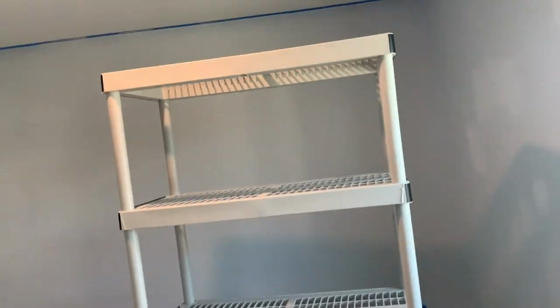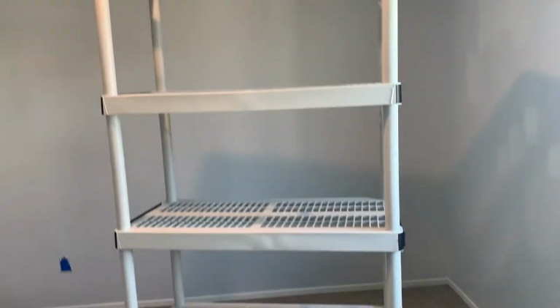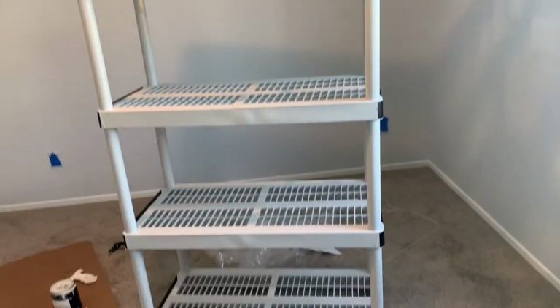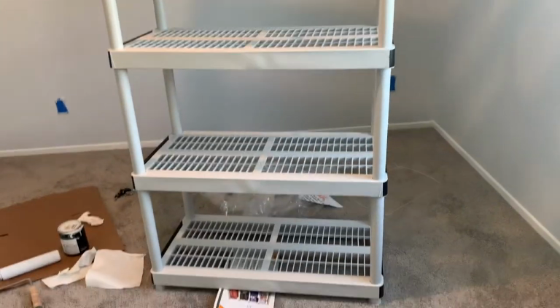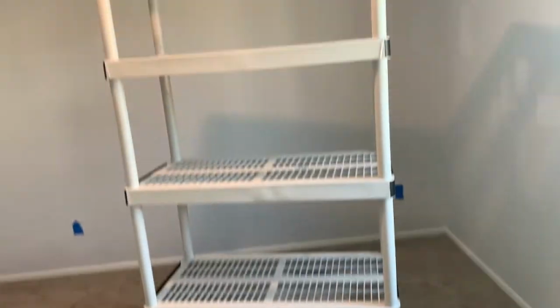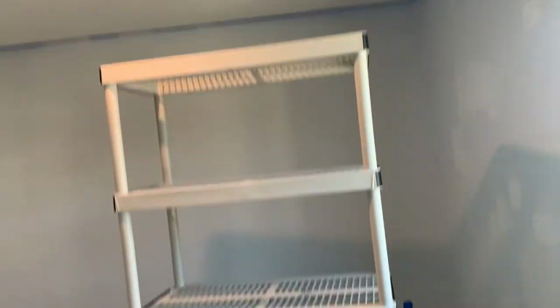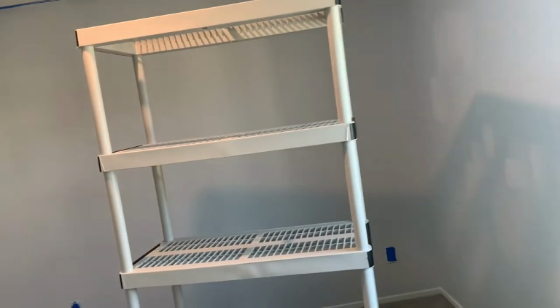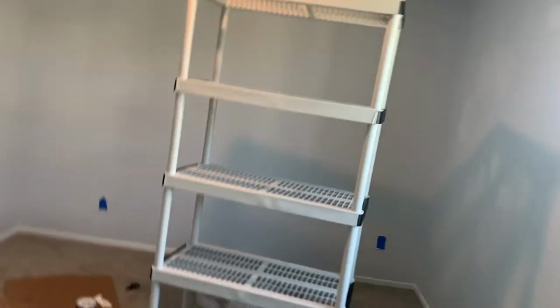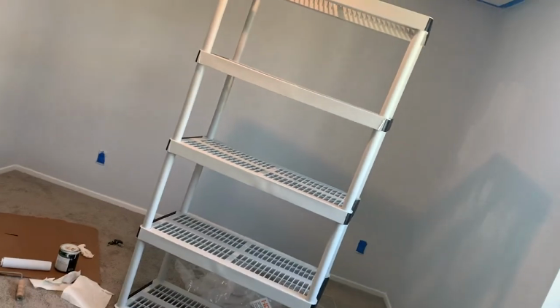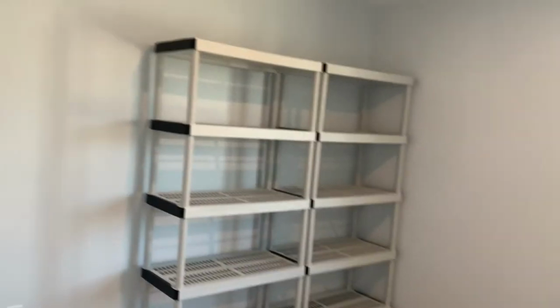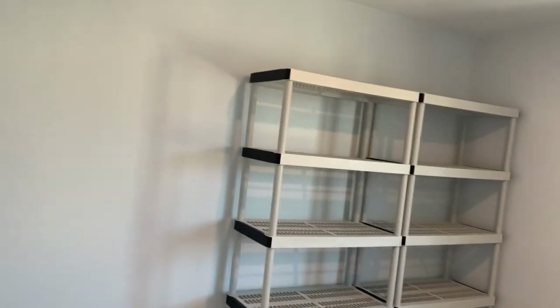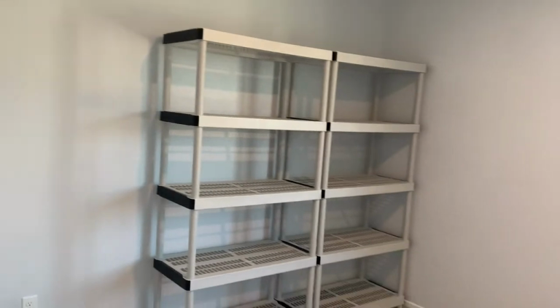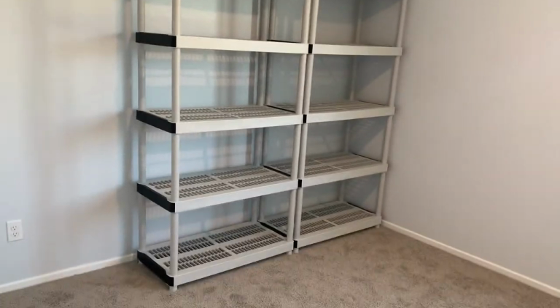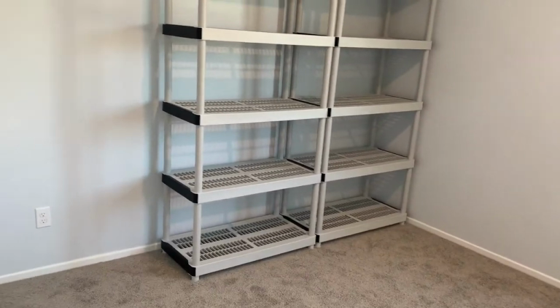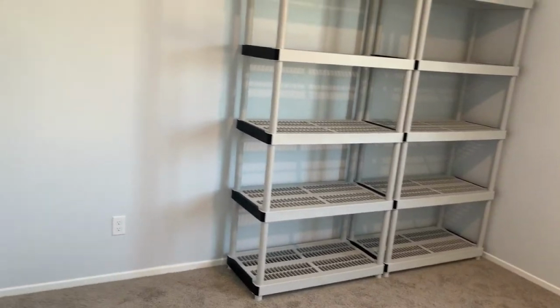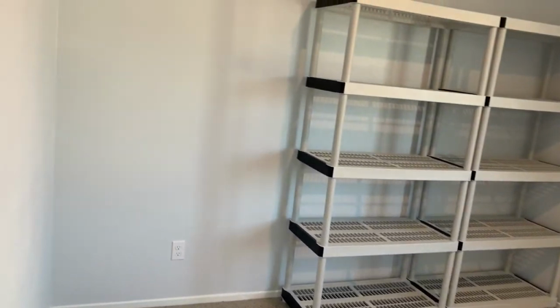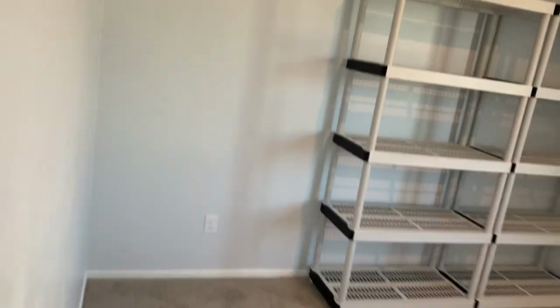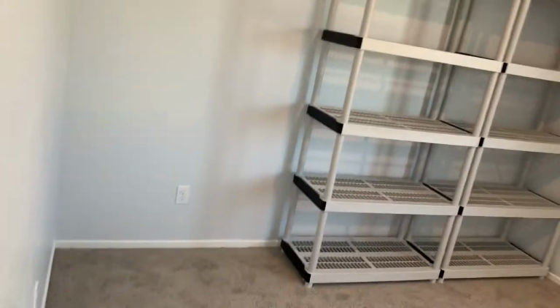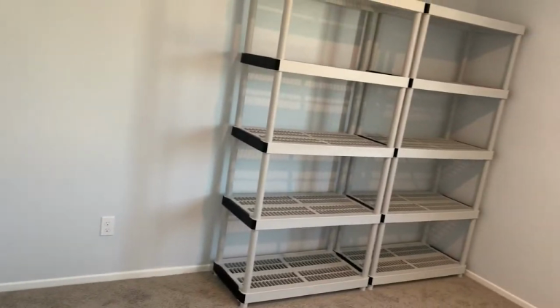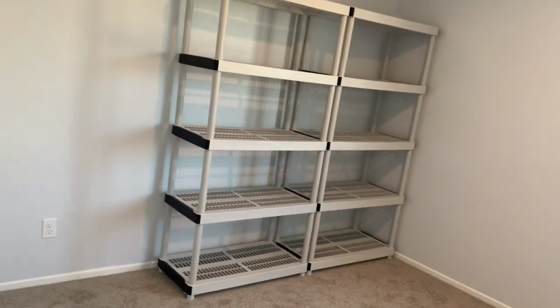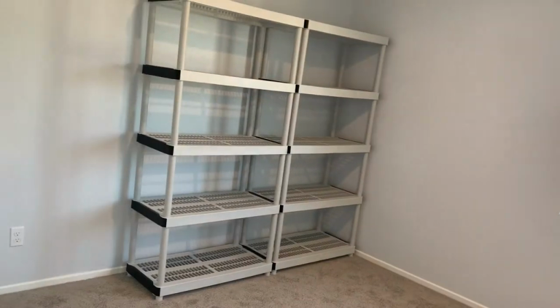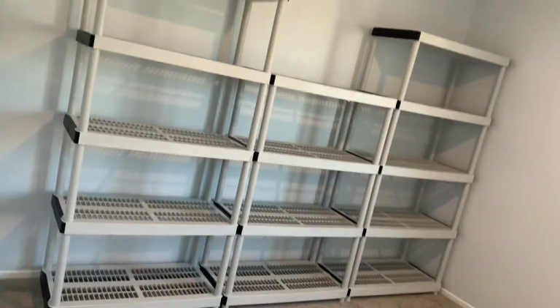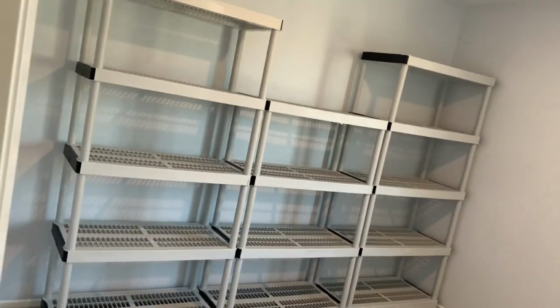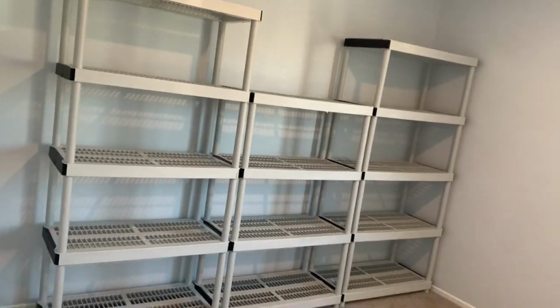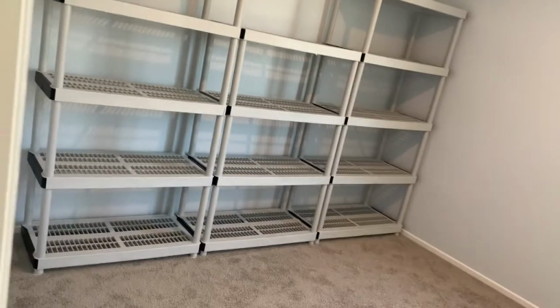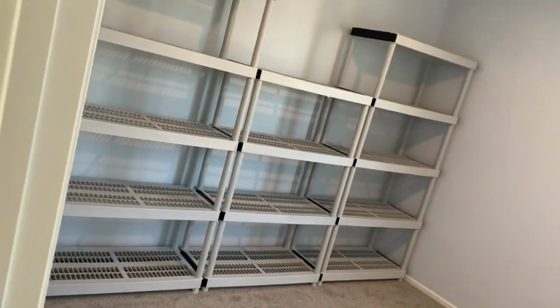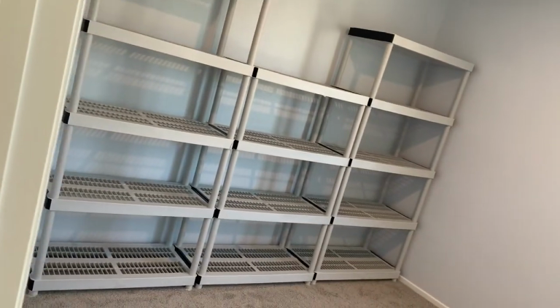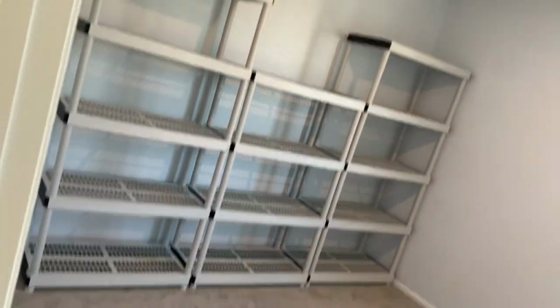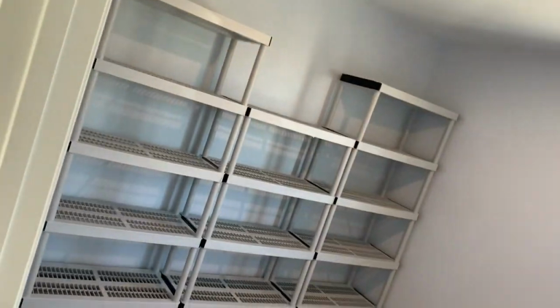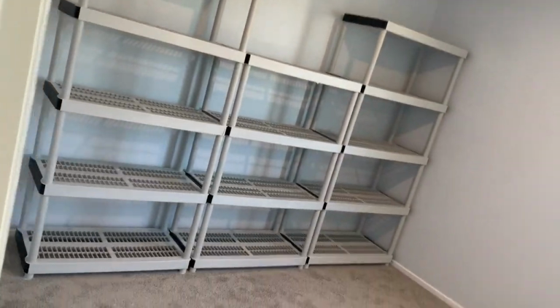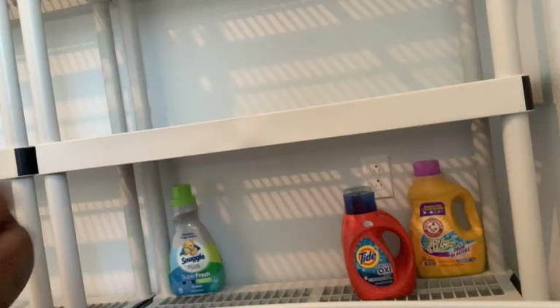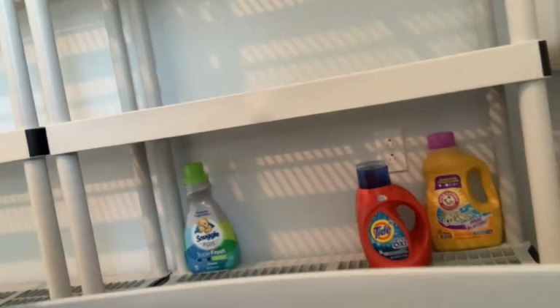This is what it looks like after the shelf is completed. I also had an extra shelf that I had in my apartment that I placed in the middle. Now I'm going to go ahead and organize all of my items back on the shelf.